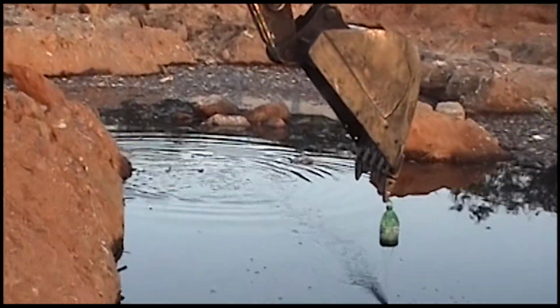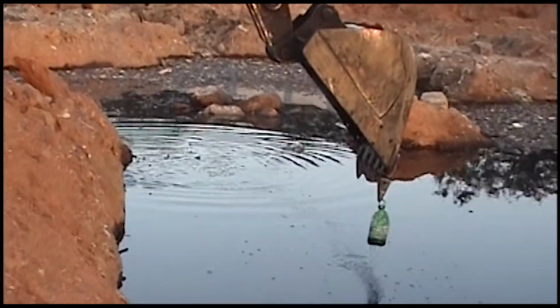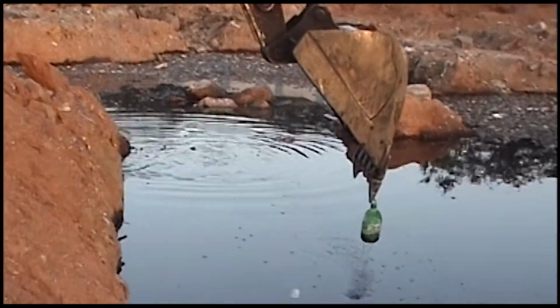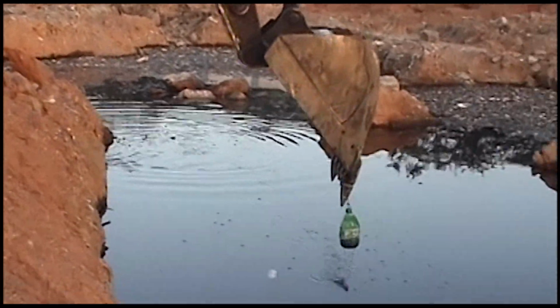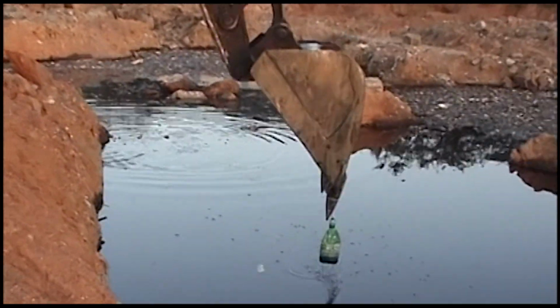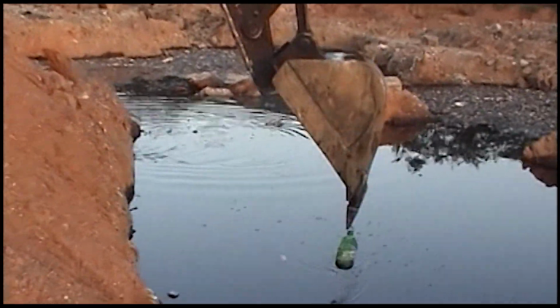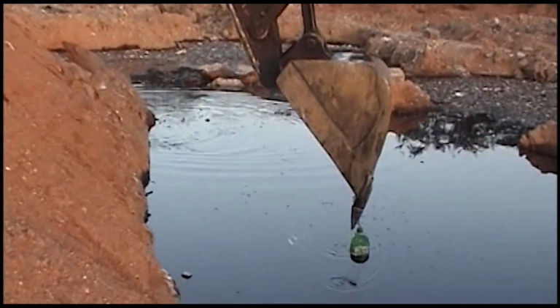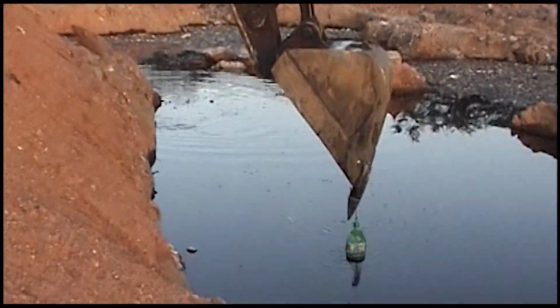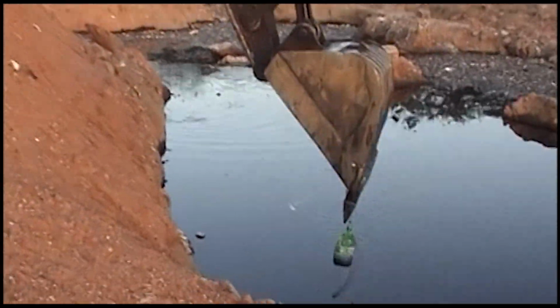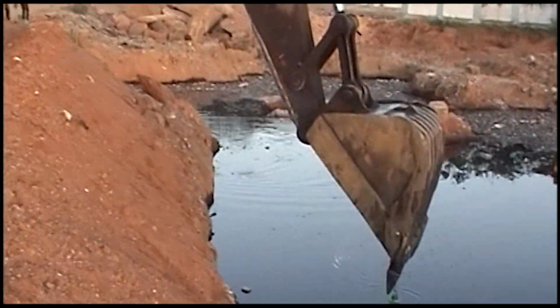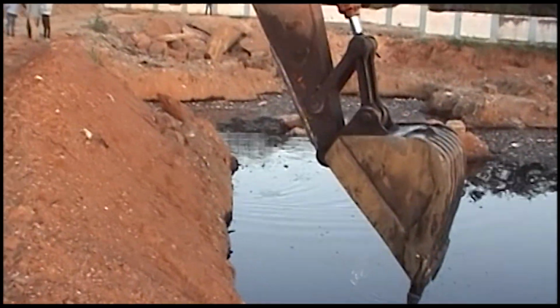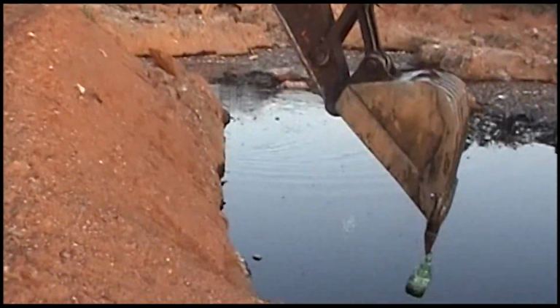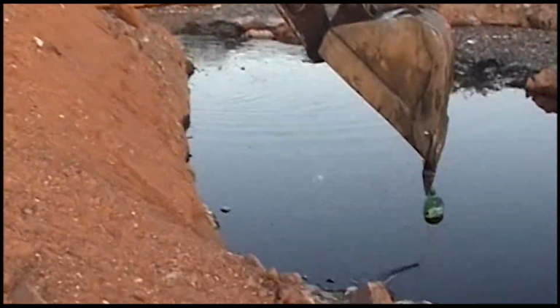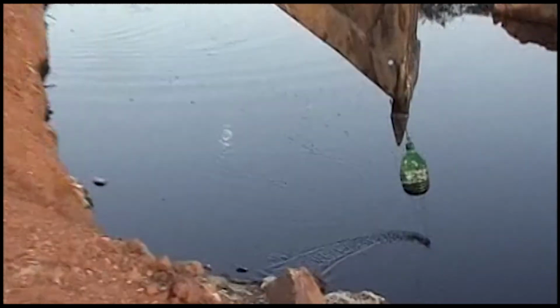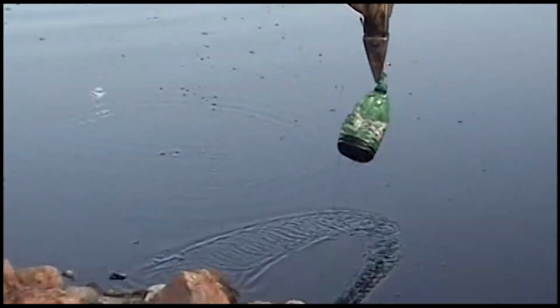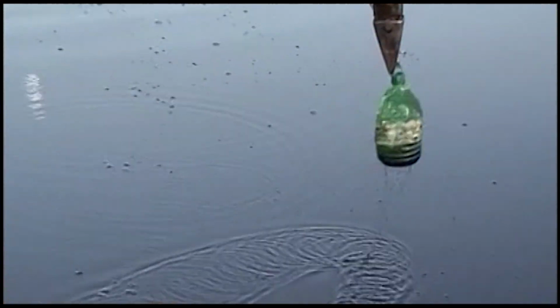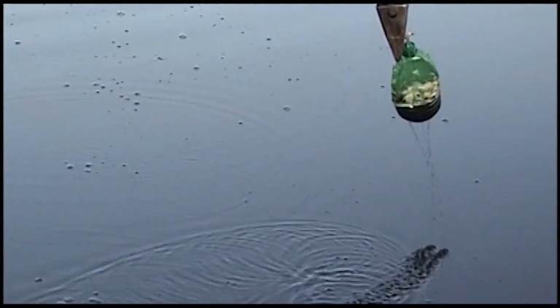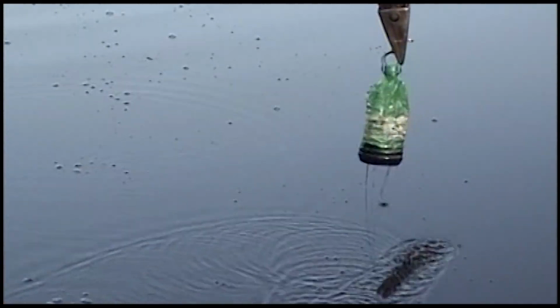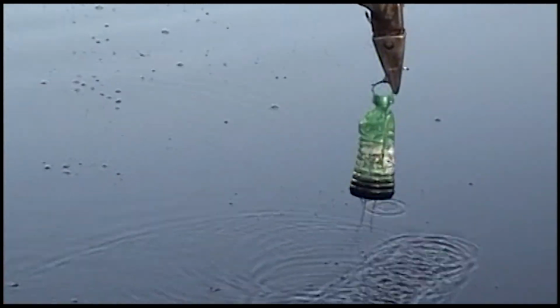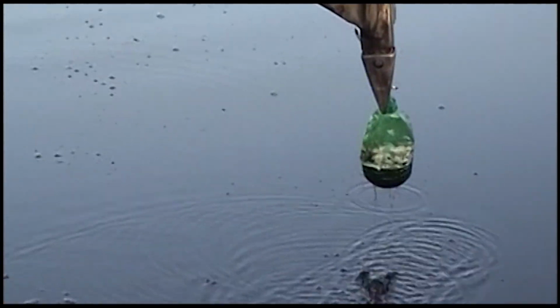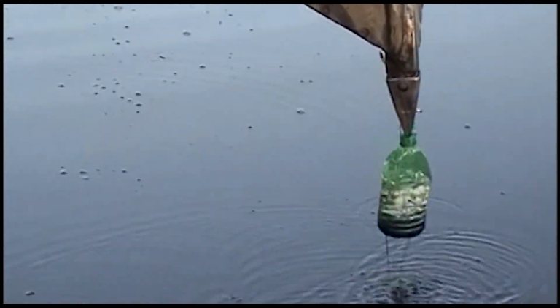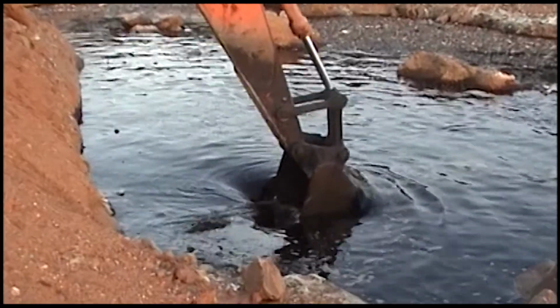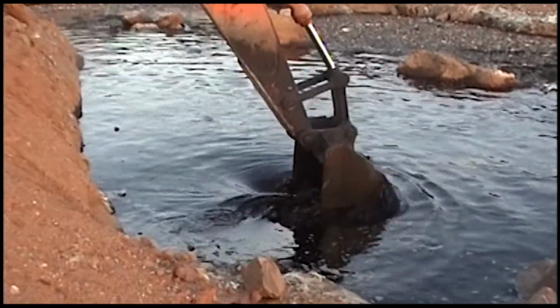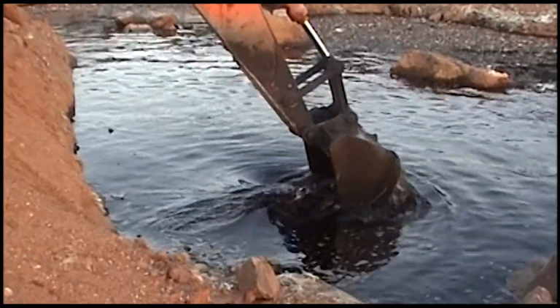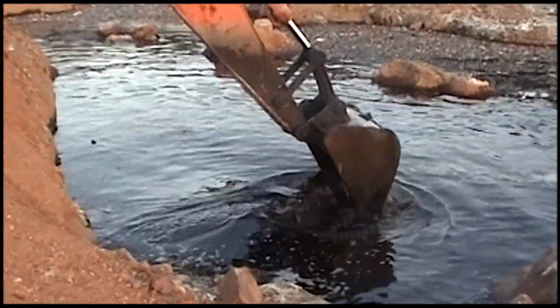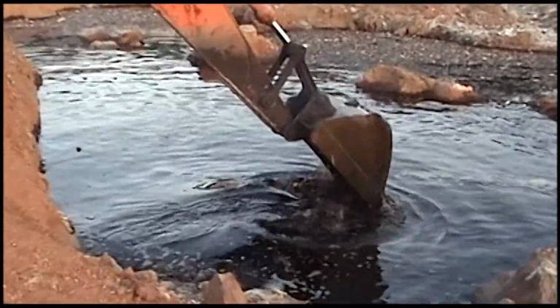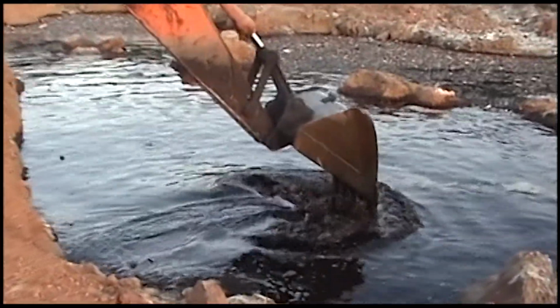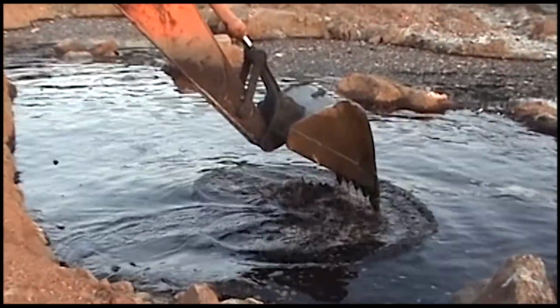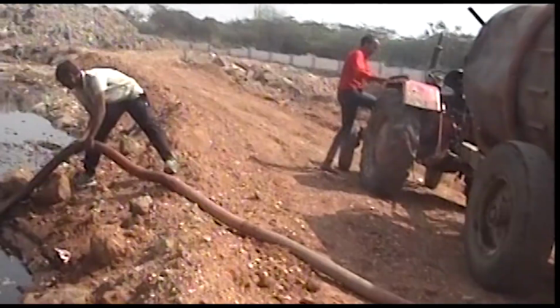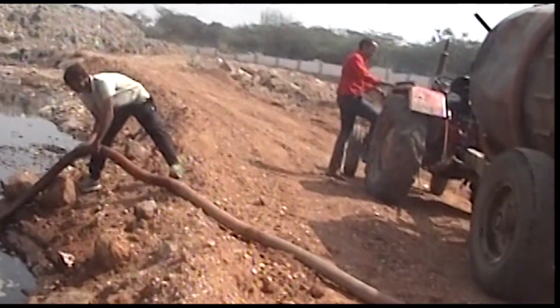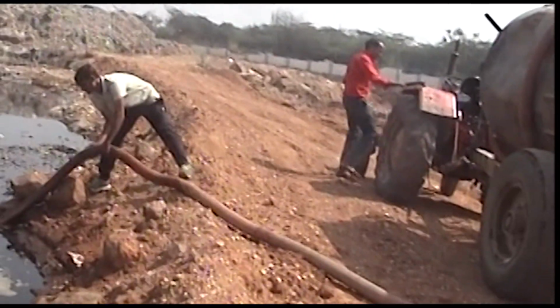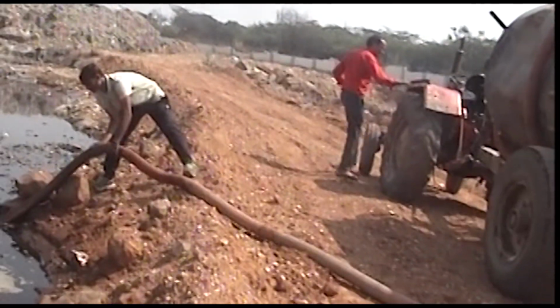Aeration is vital for the microbes to multiply and clean the leachate. Aeration was done using a JCB bucket and a compressor pump.